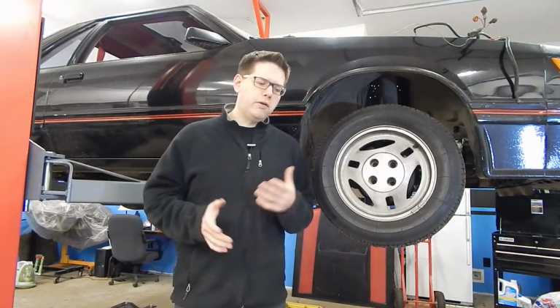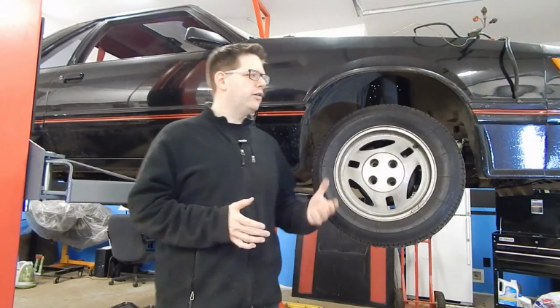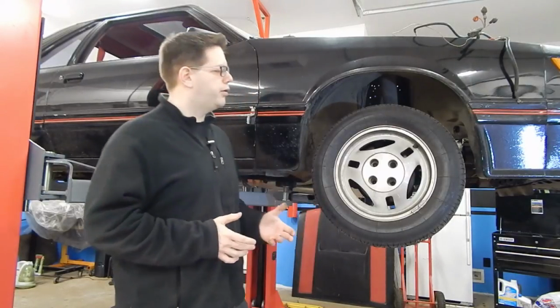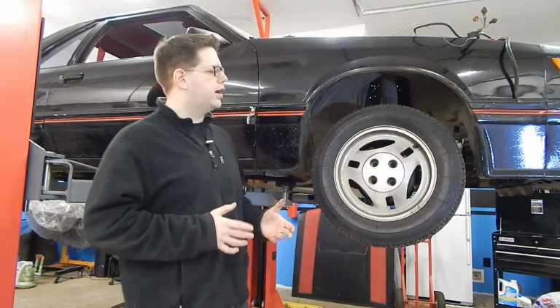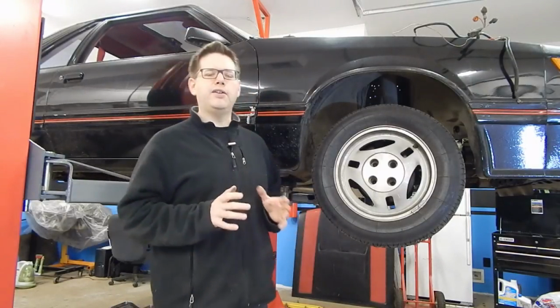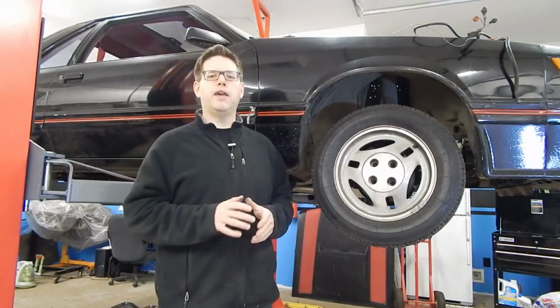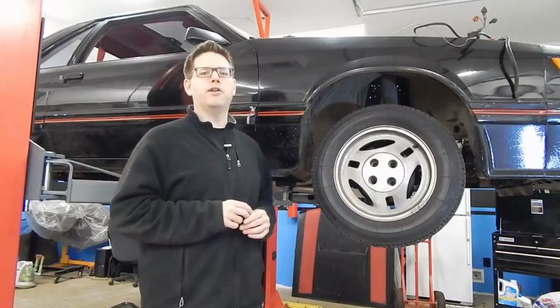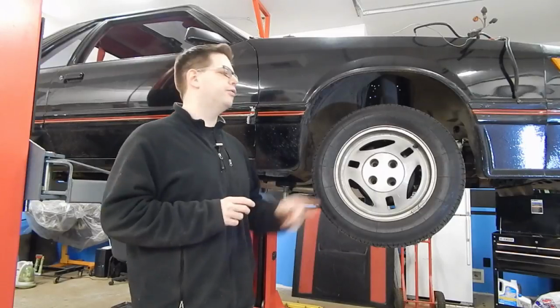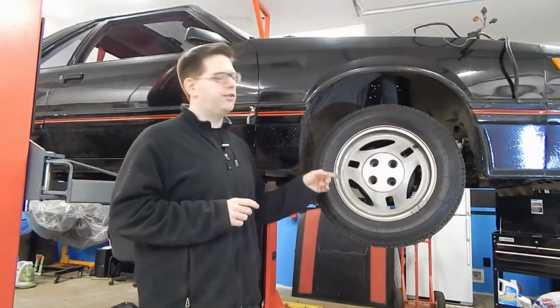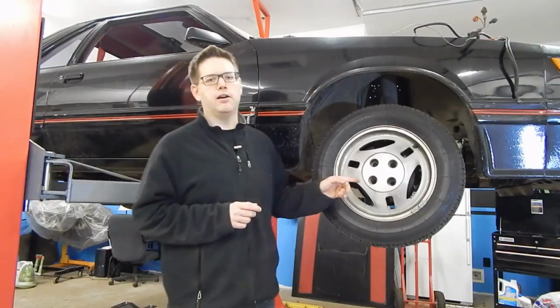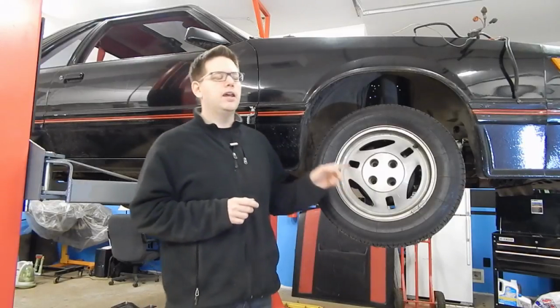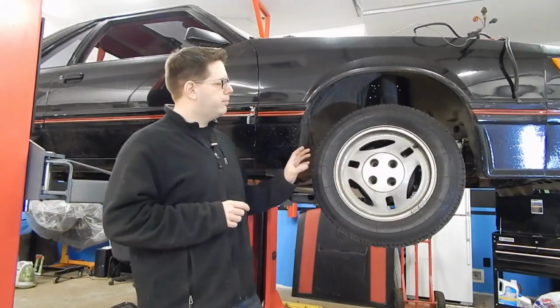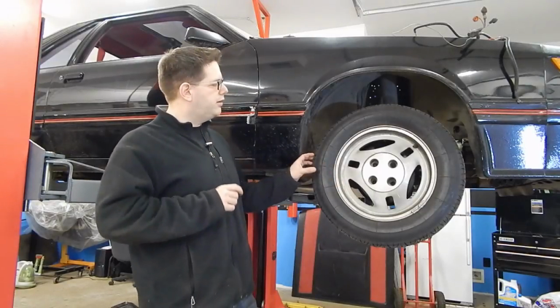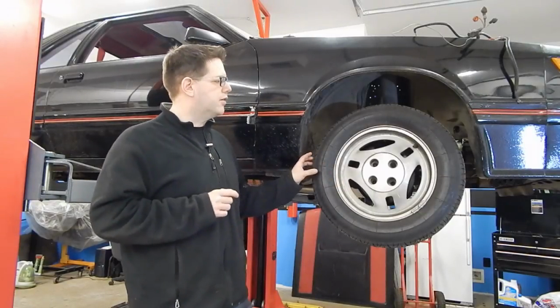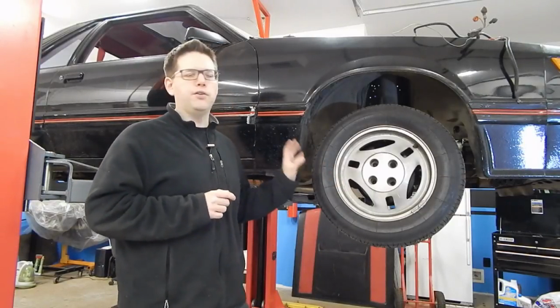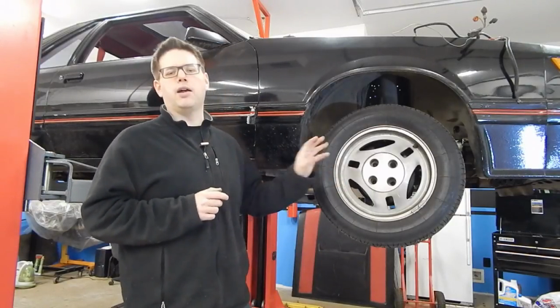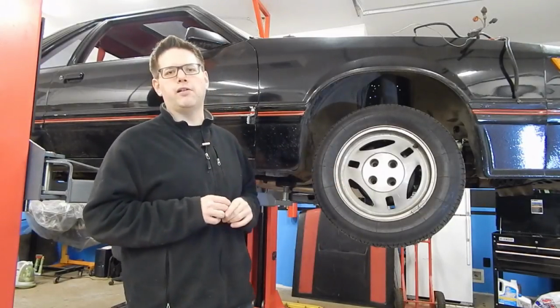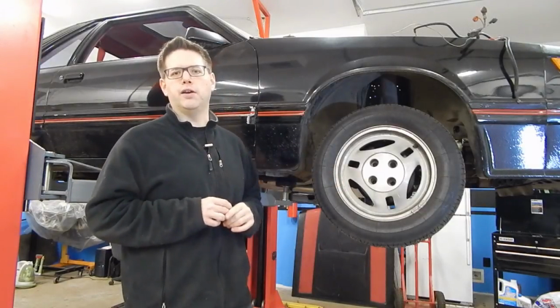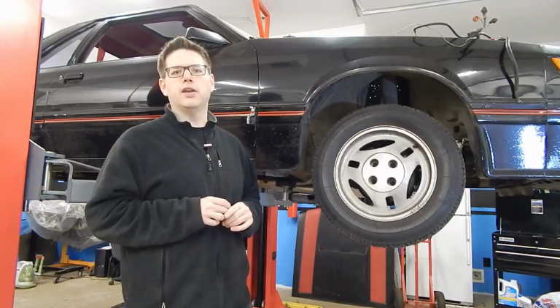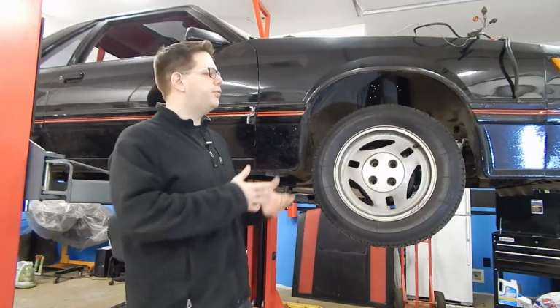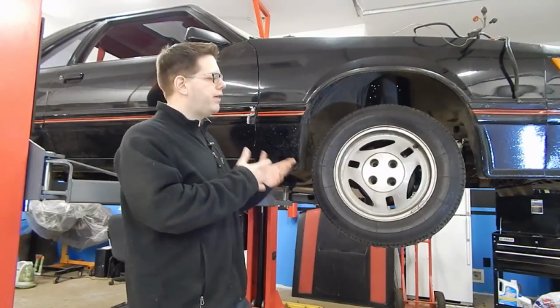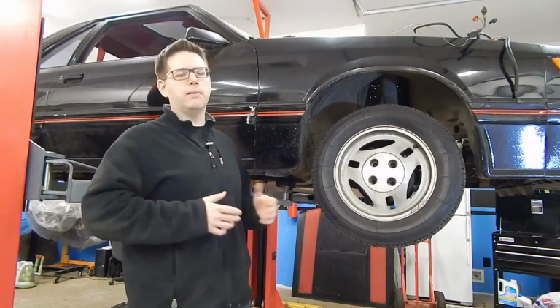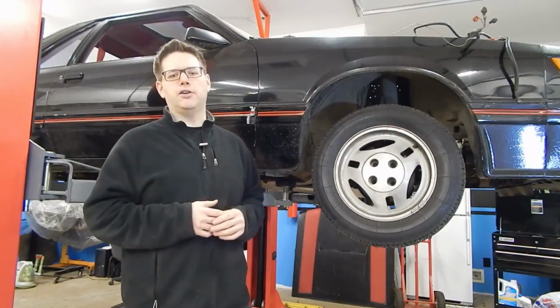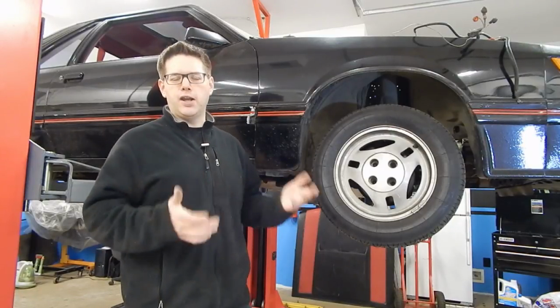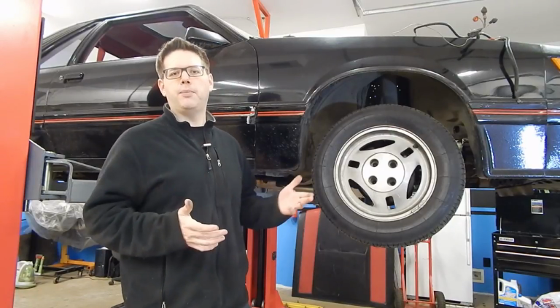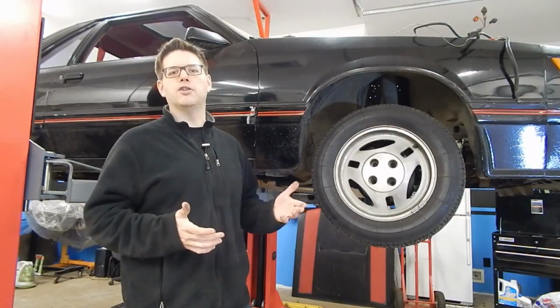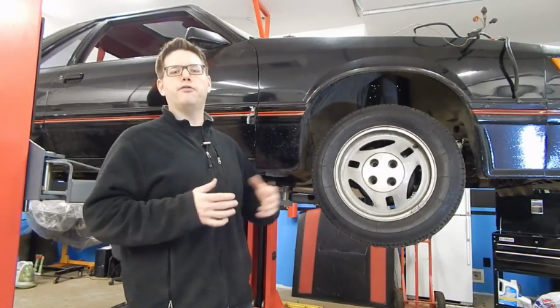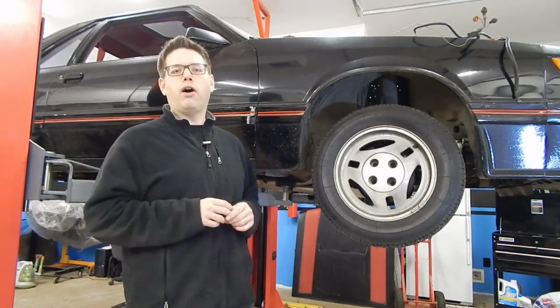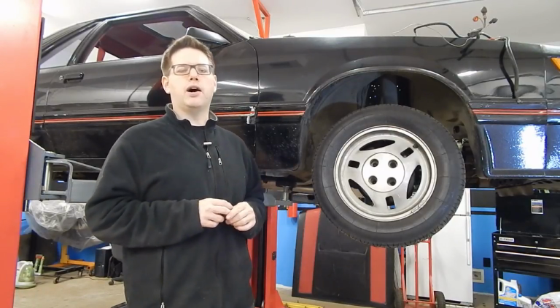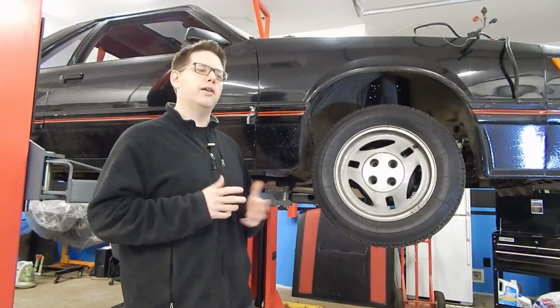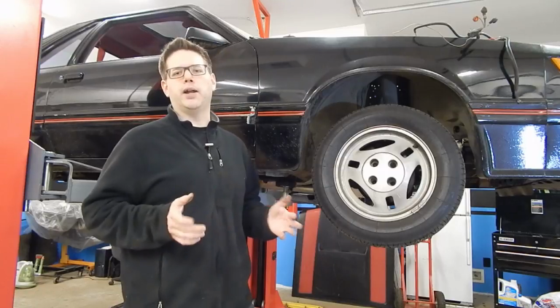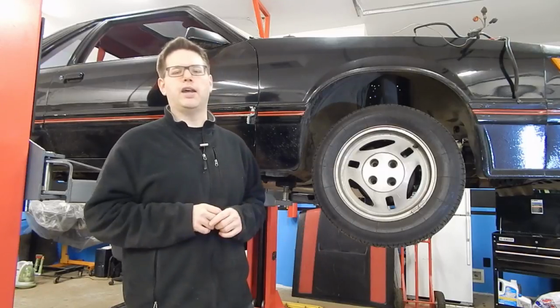If you weren't quite sure what it was we were working on, one tell that gave it away for others was these right here. These are Michelin TRX tires mounted on the TRX wheels. These were part of a handling package — the TRX package — that Ford offered on early Fox Body Mustangs.